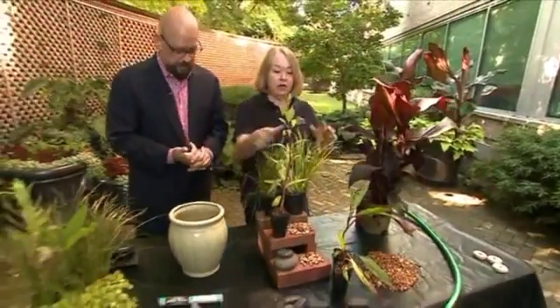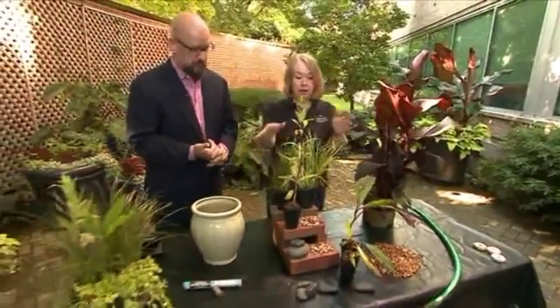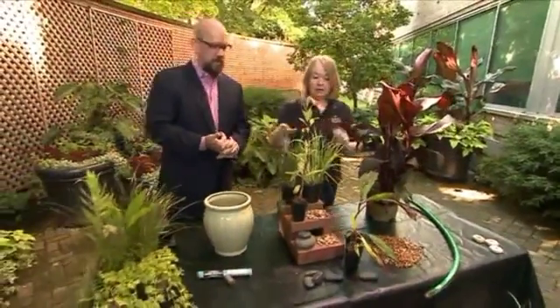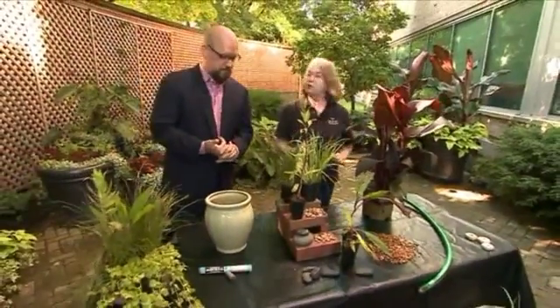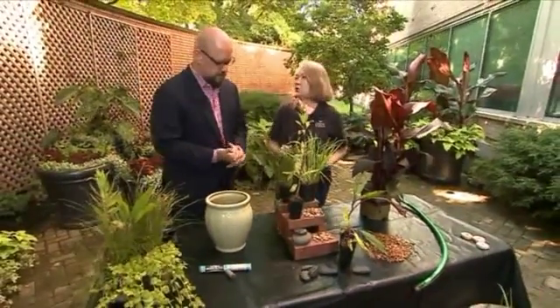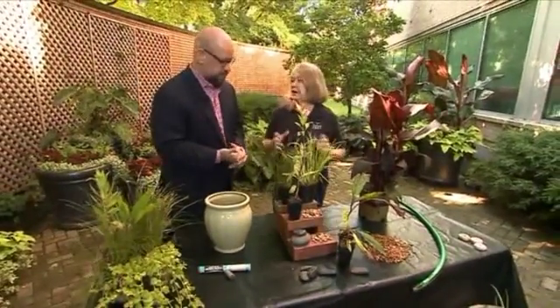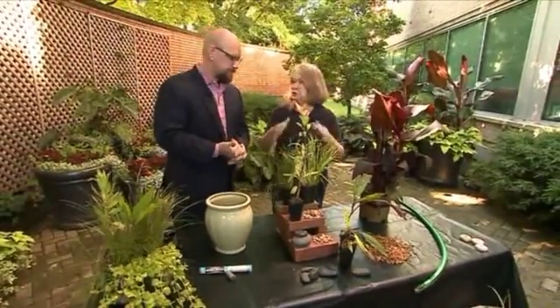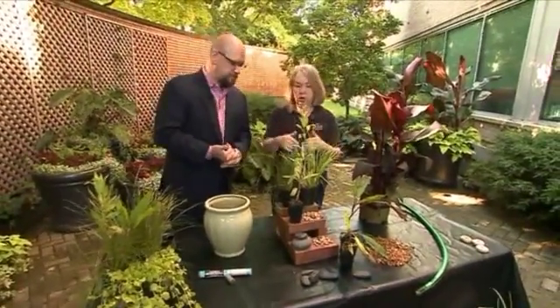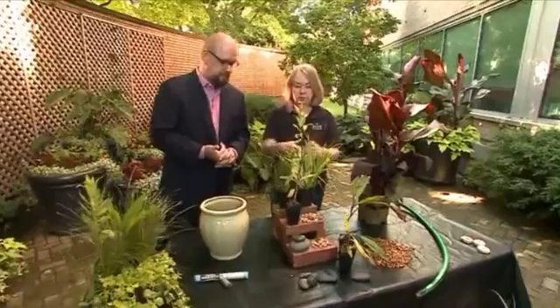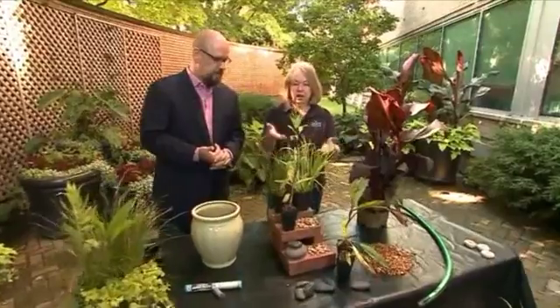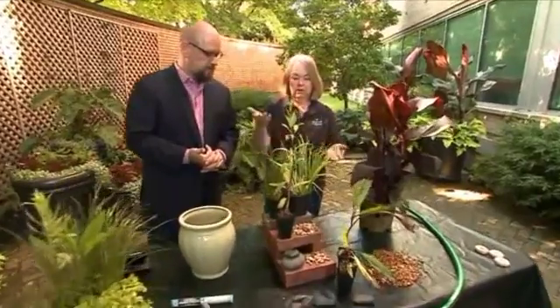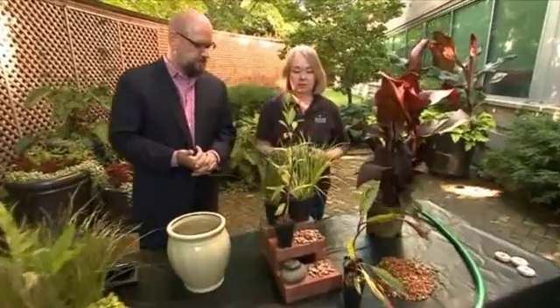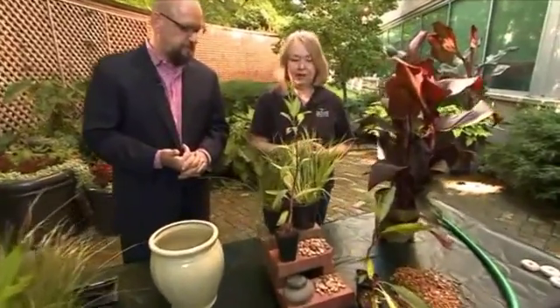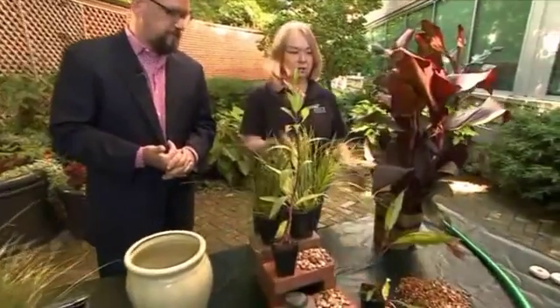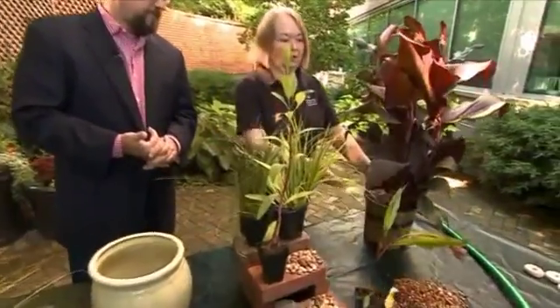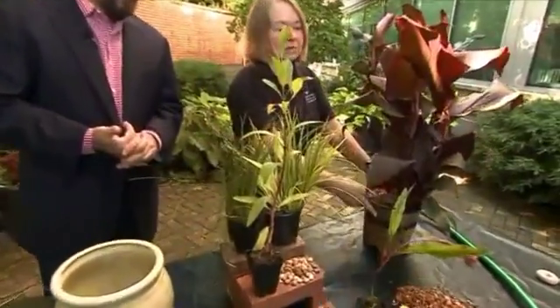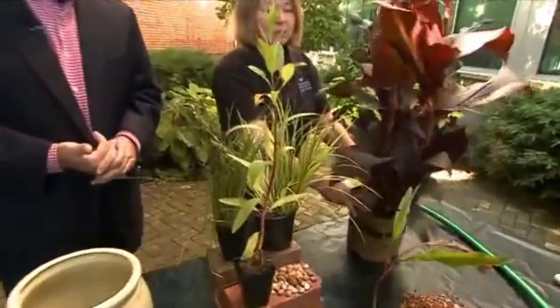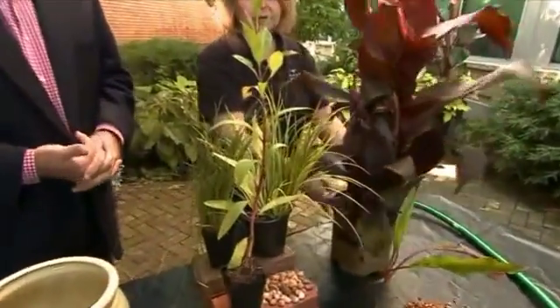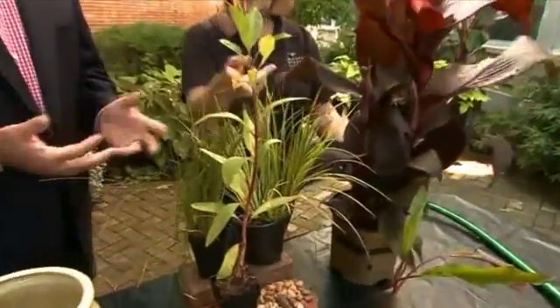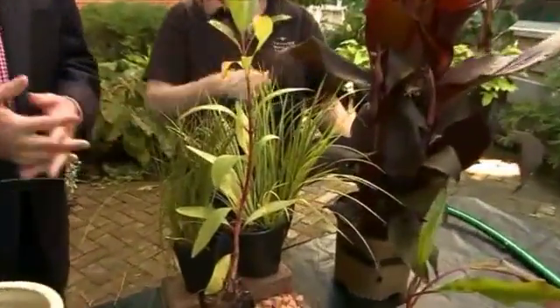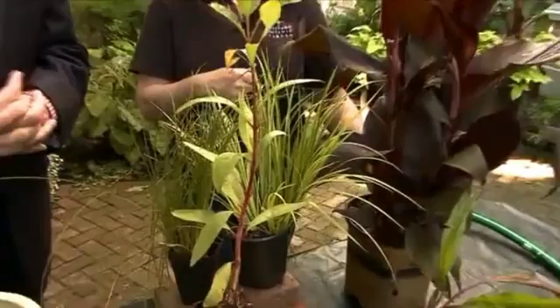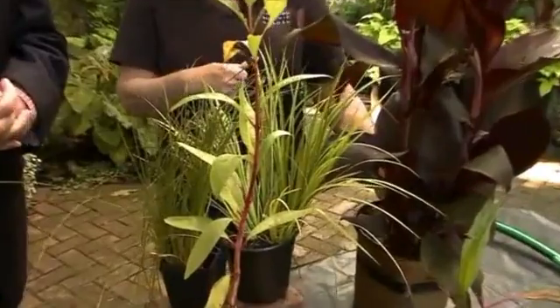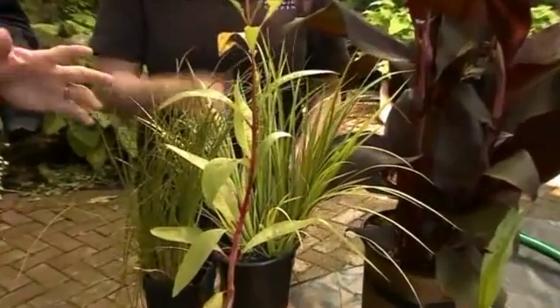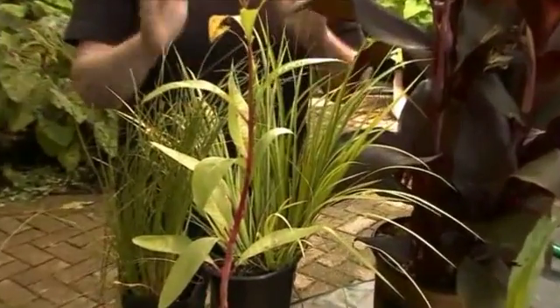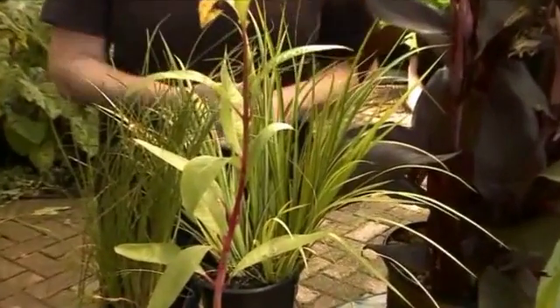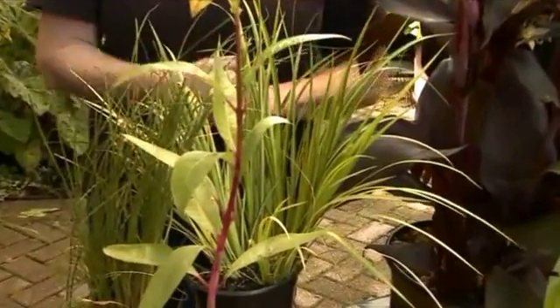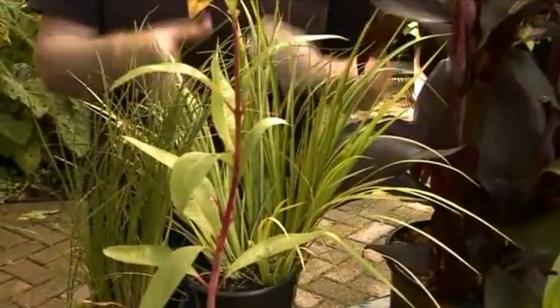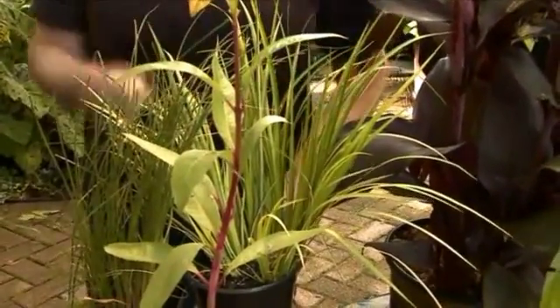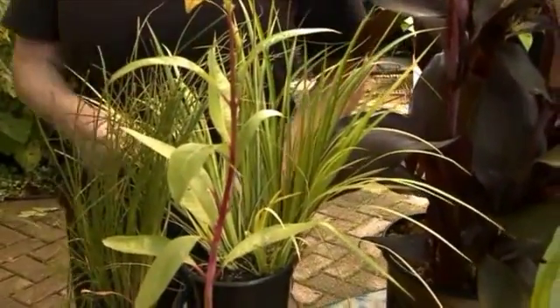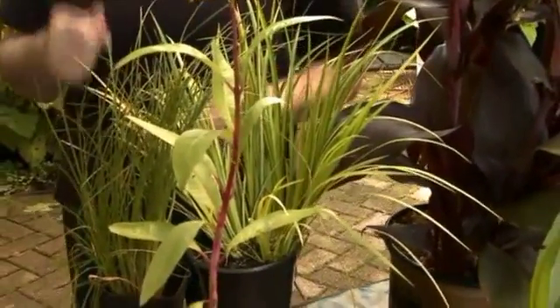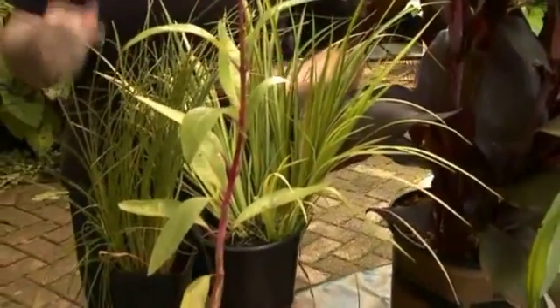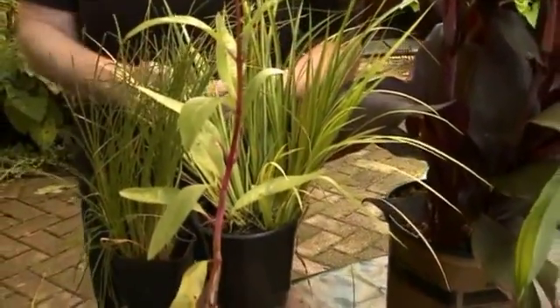Then mix and match your textures and colors. We've got some native plants here, and you can have some exotic plants too. Can you throw just about anything in there? No — it has to be a plant that specifically can sit in water.